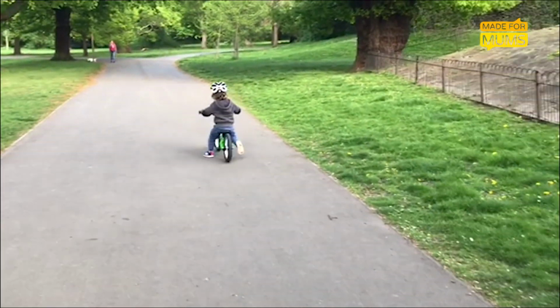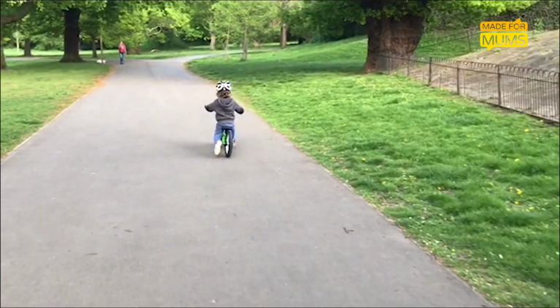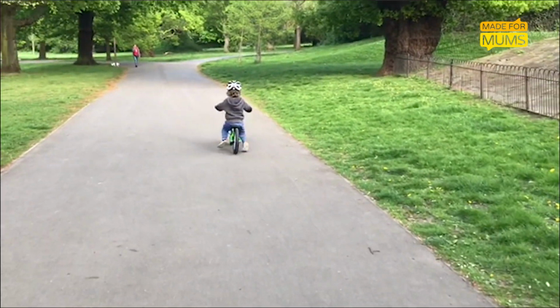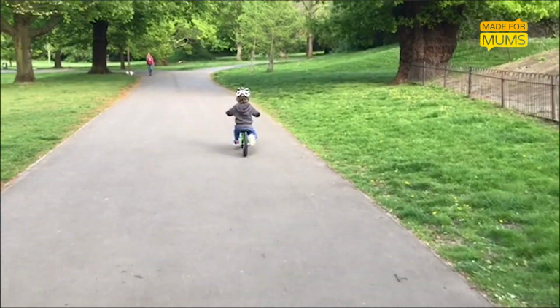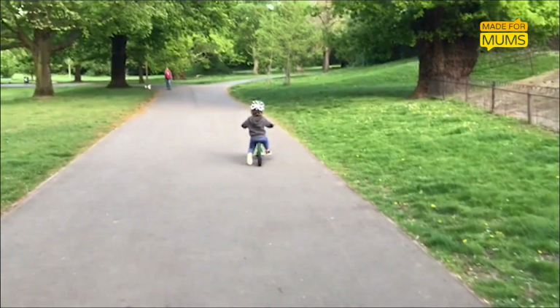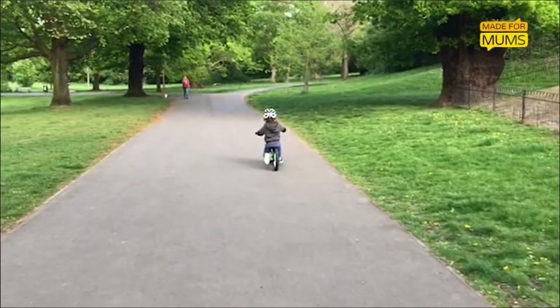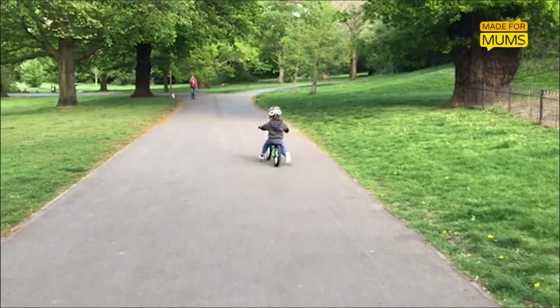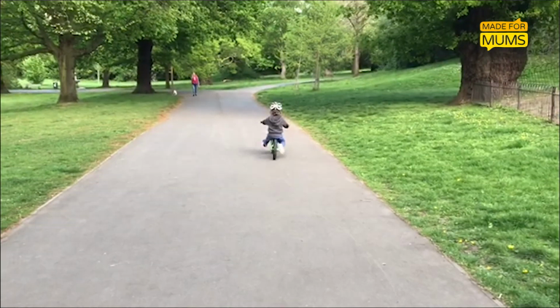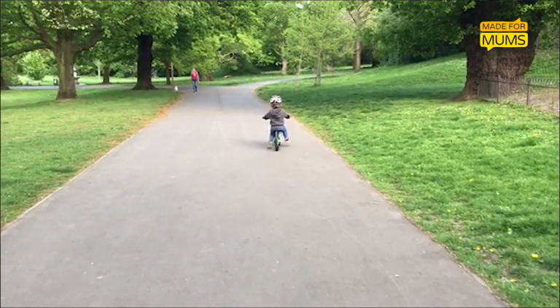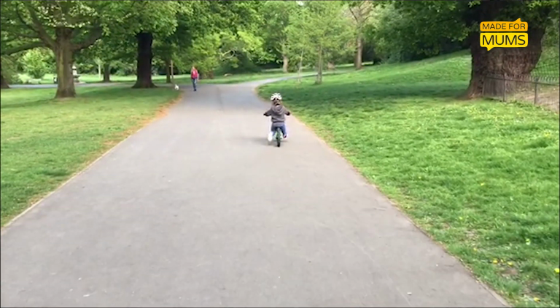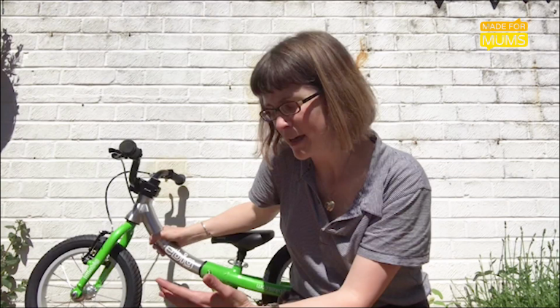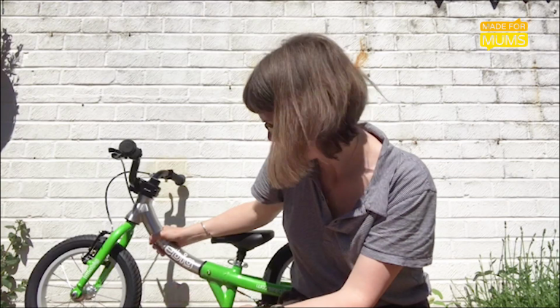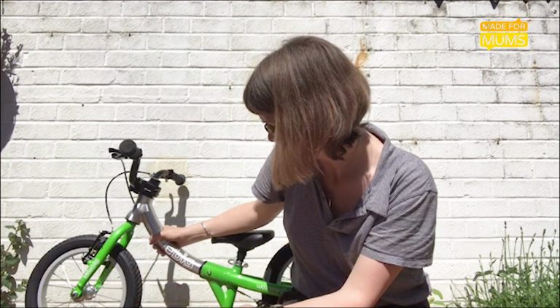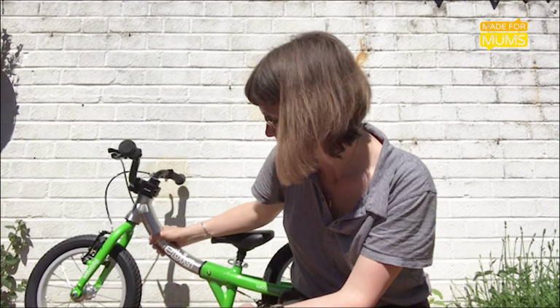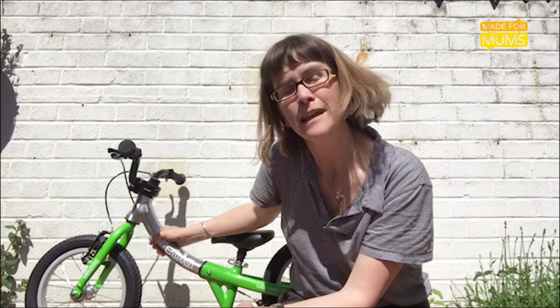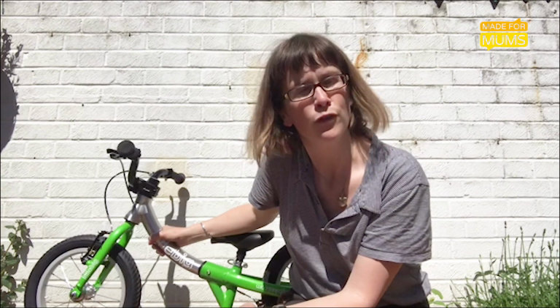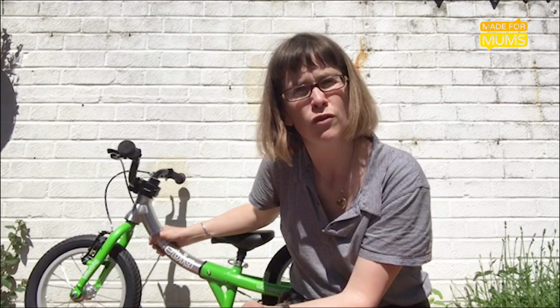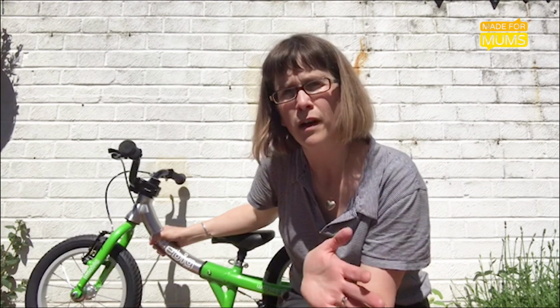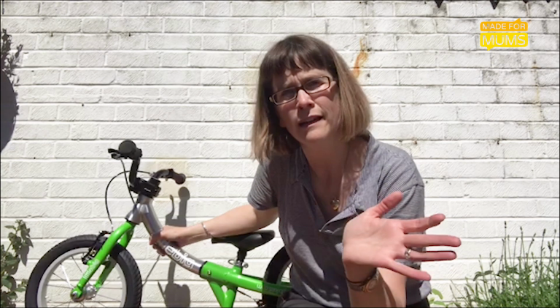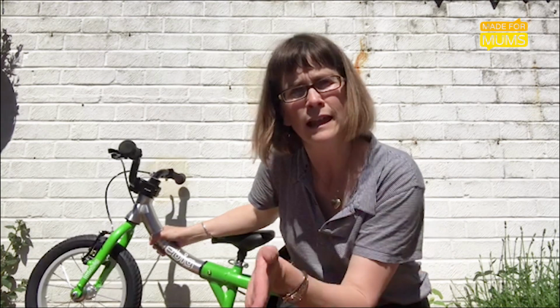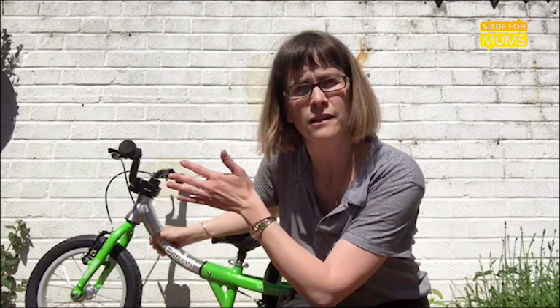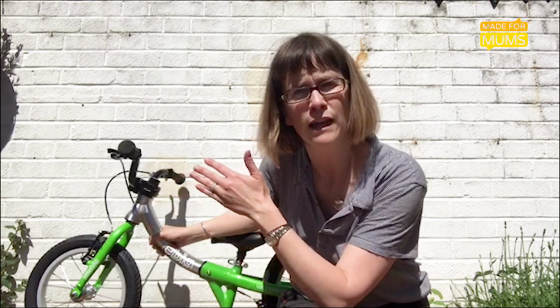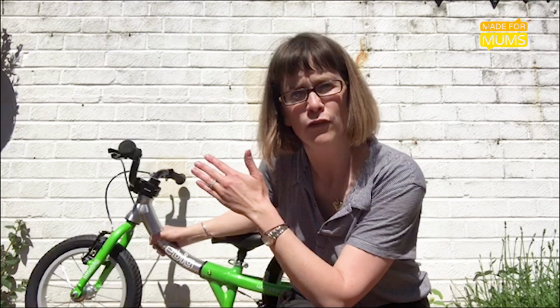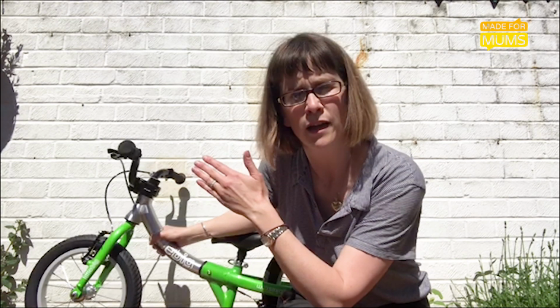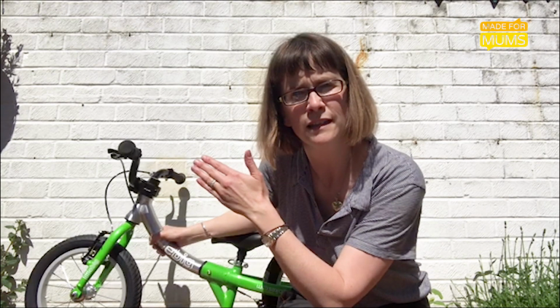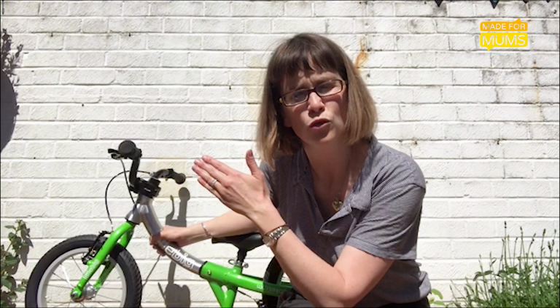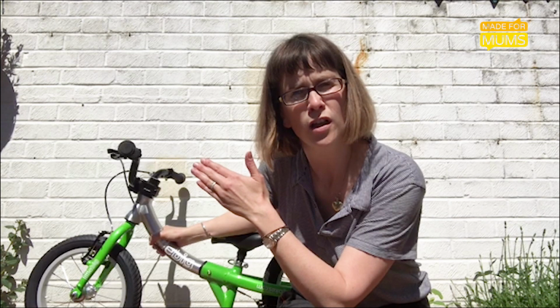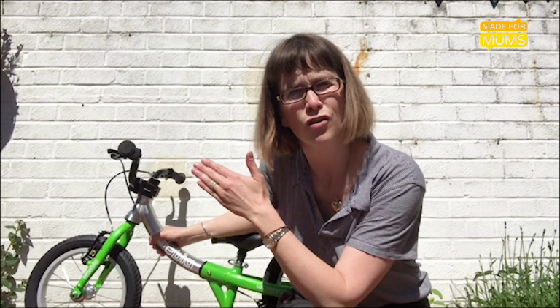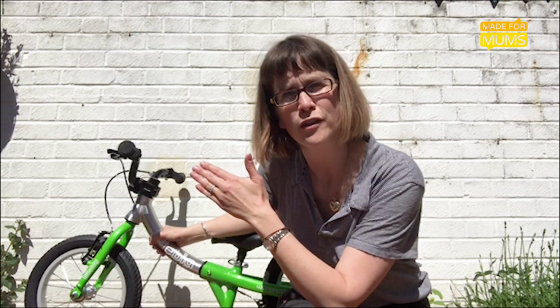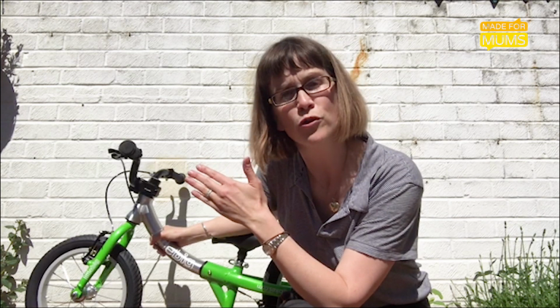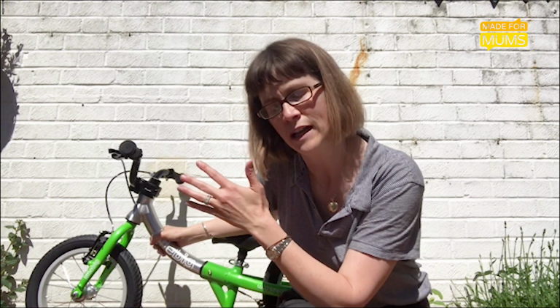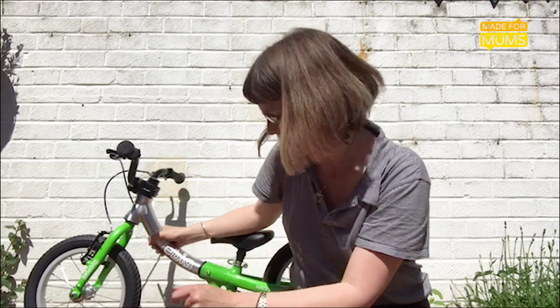That's what I really love about it — it can basically save you from buying an endless array of bikes as your child grows and progresses.